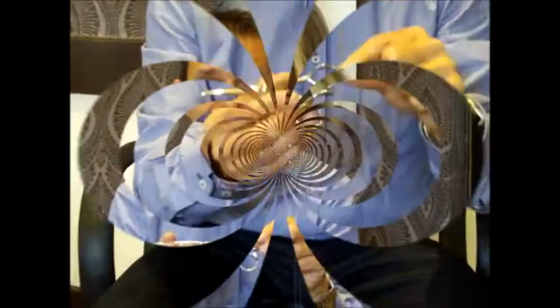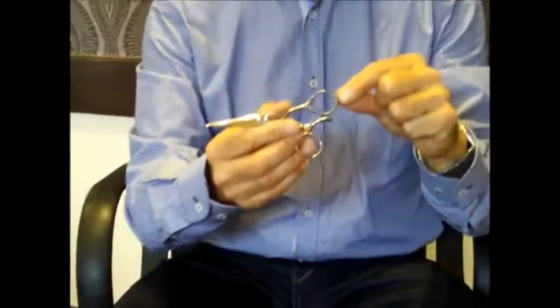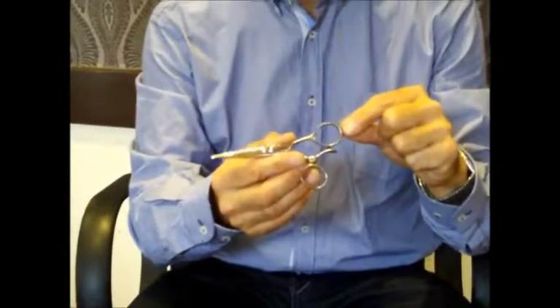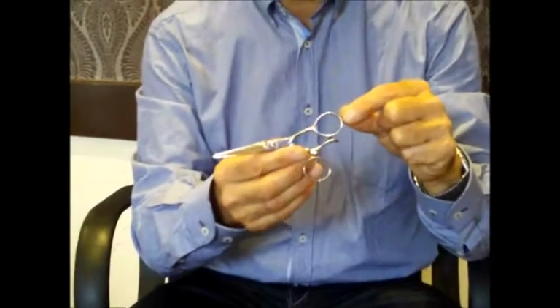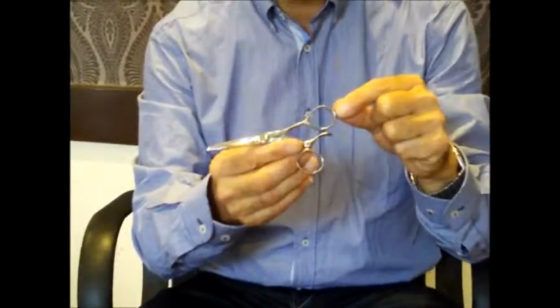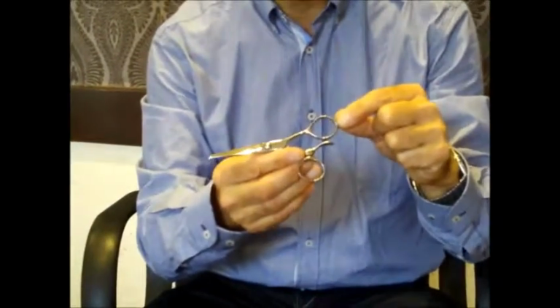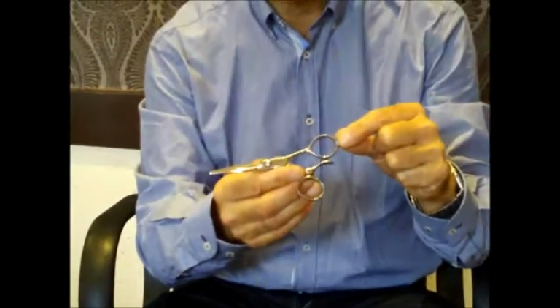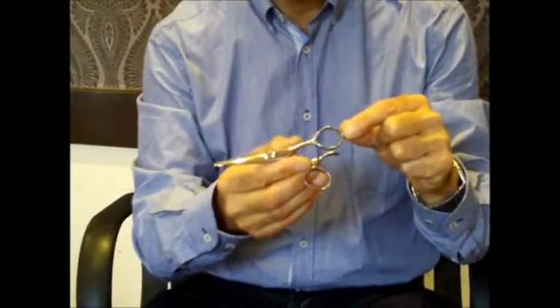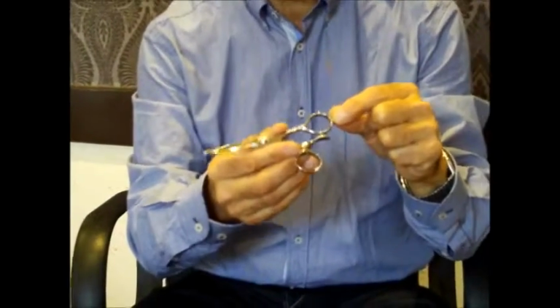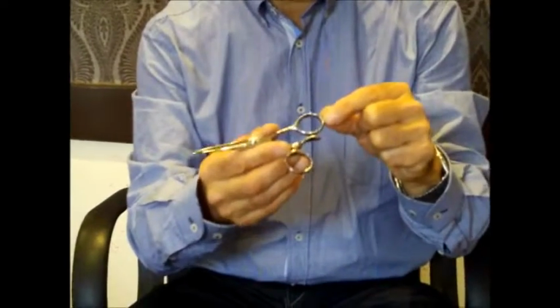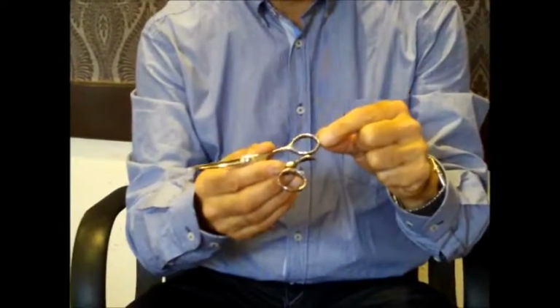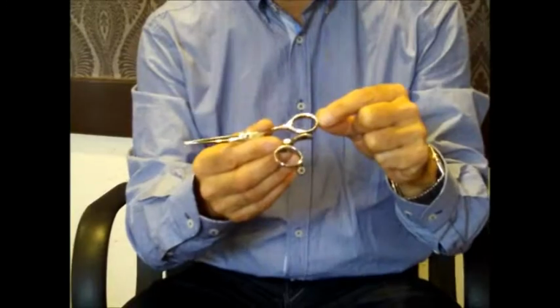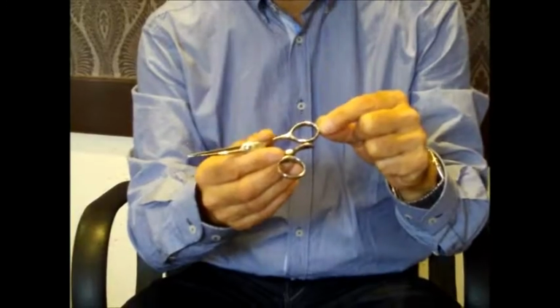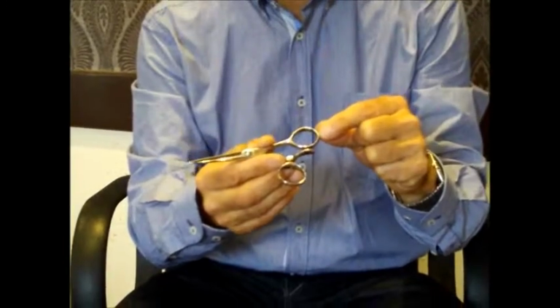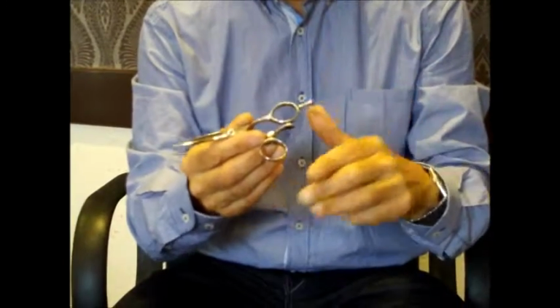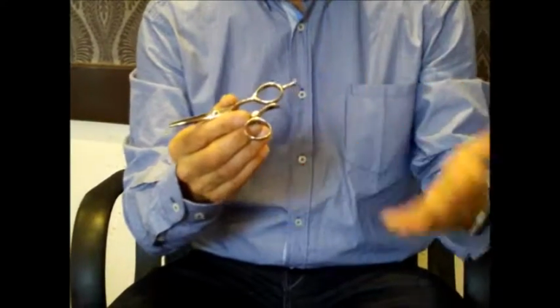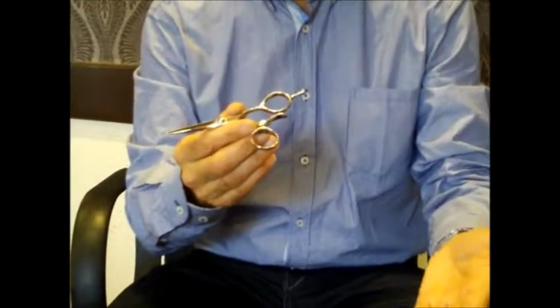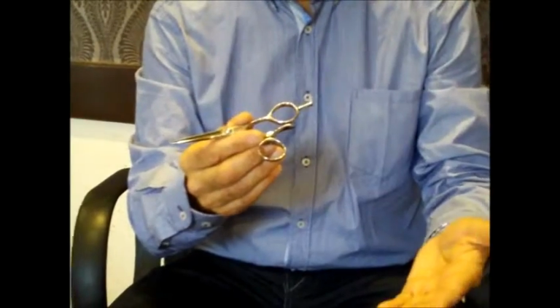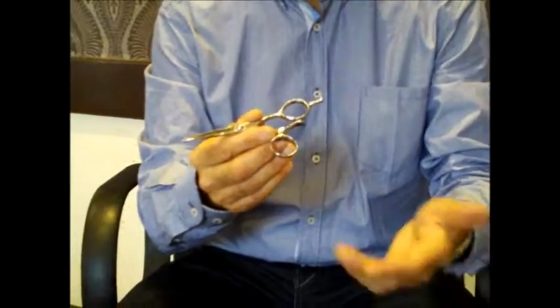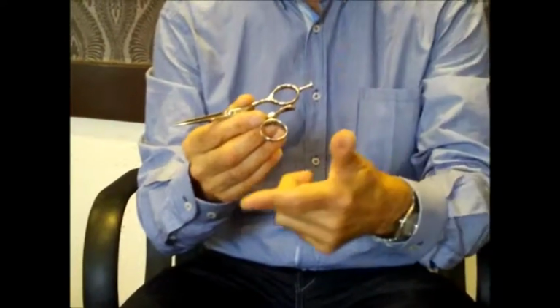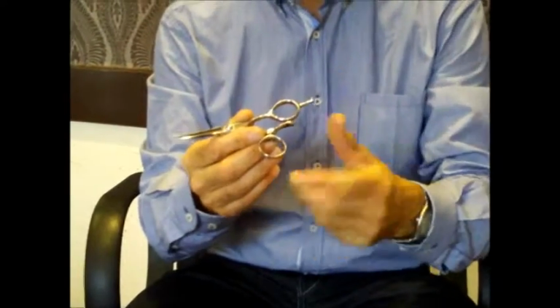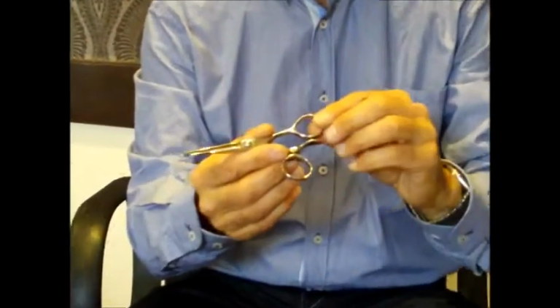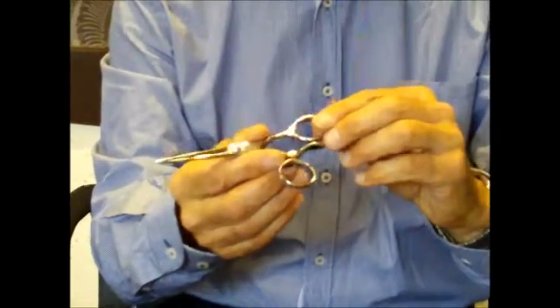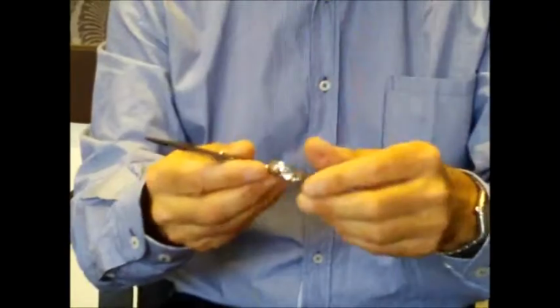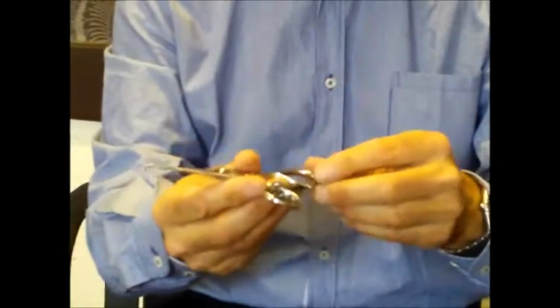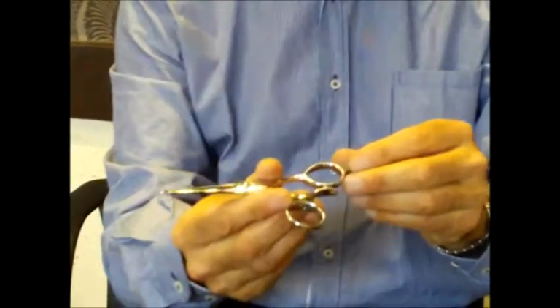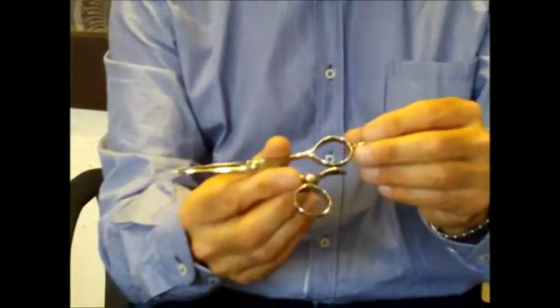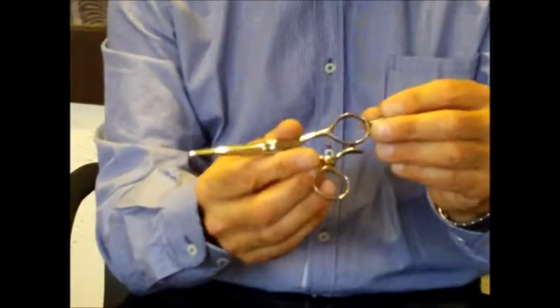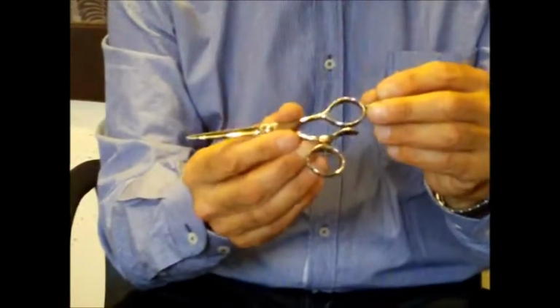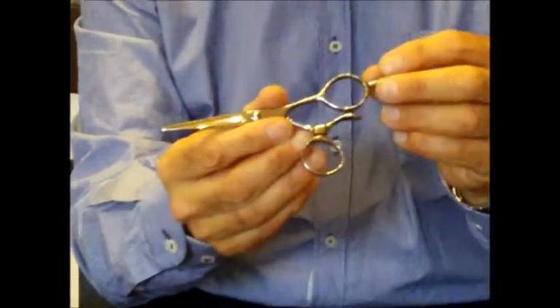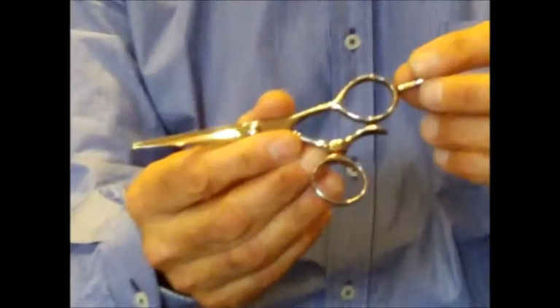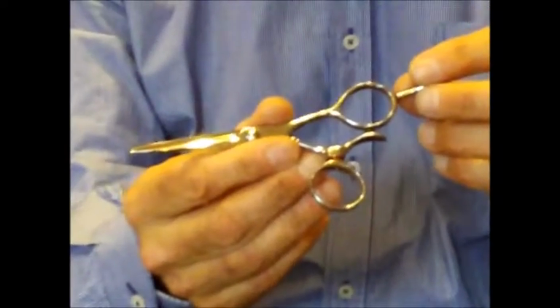What I'd like to show you now is the Yoi Swivel Scissor. This is a five inch model that we have in just now and we're still doing the same deal with the free Yoi Swivel razor. The blades are cobalt edges and they should last three to five years.